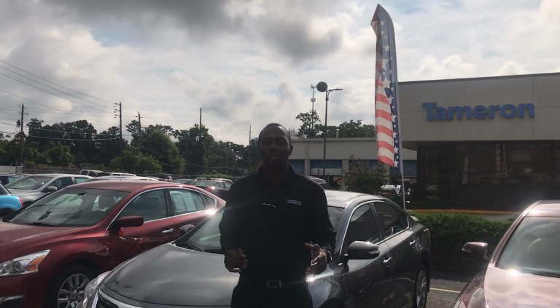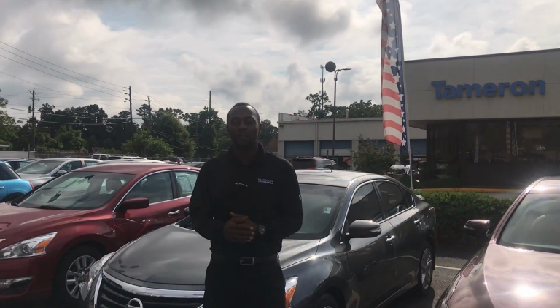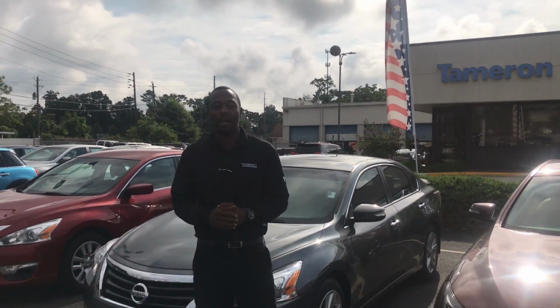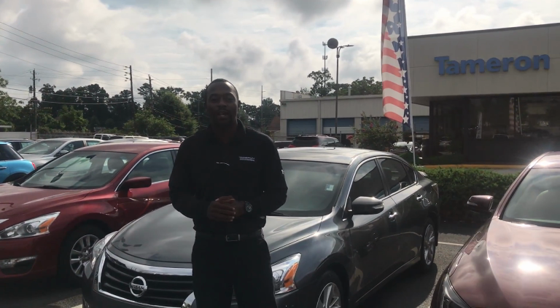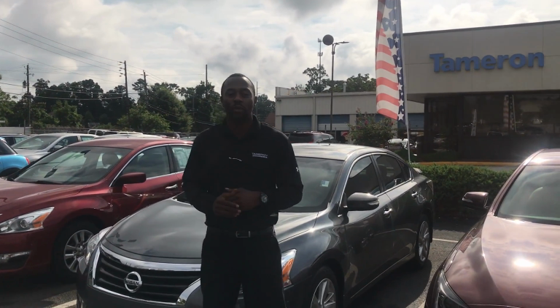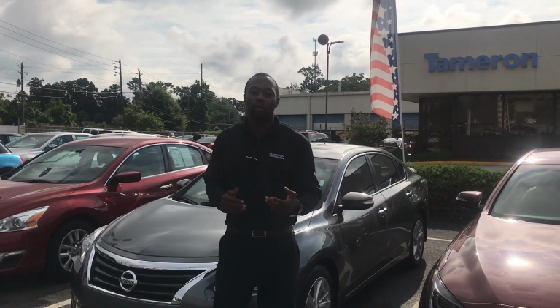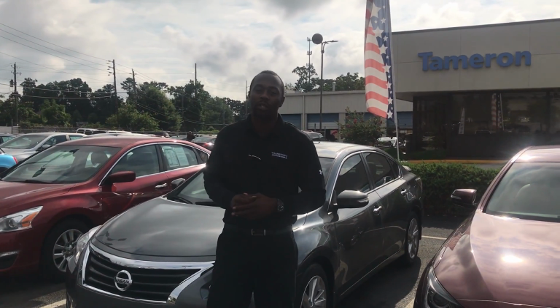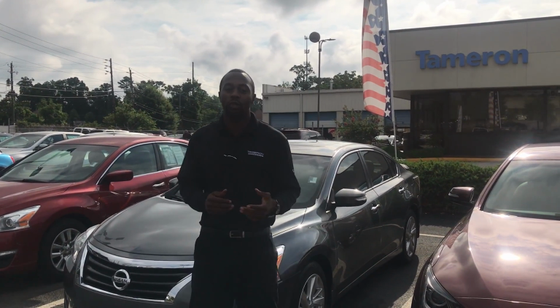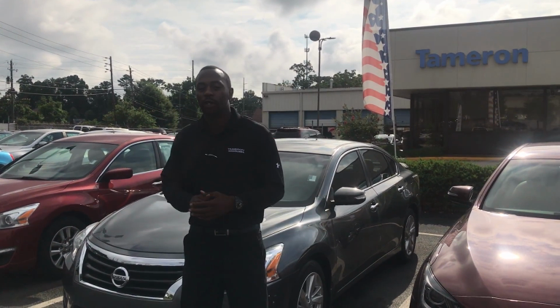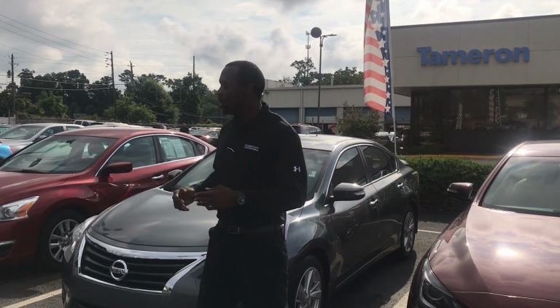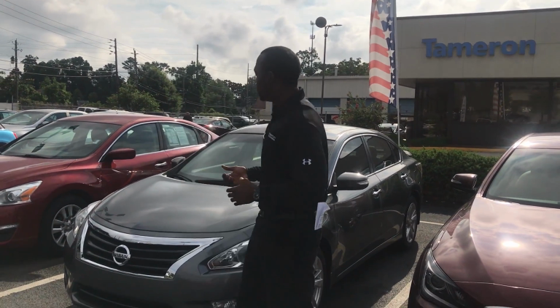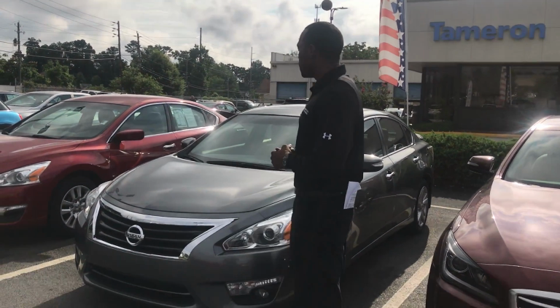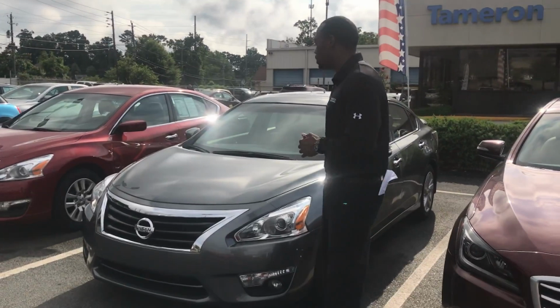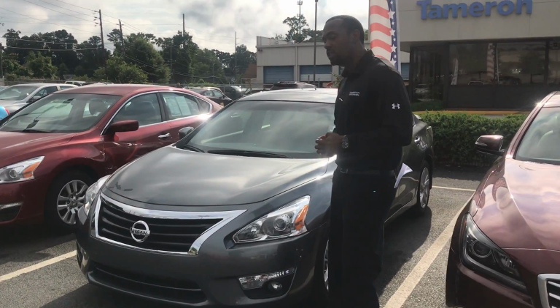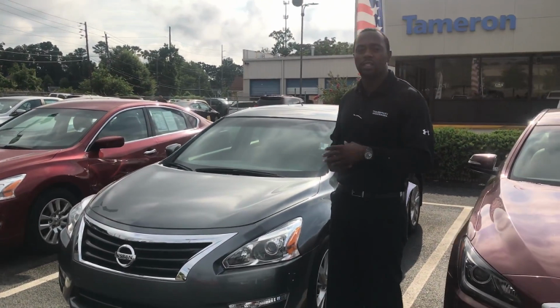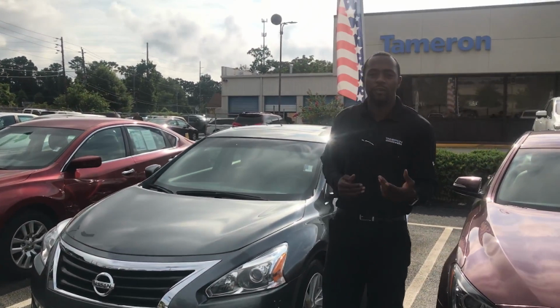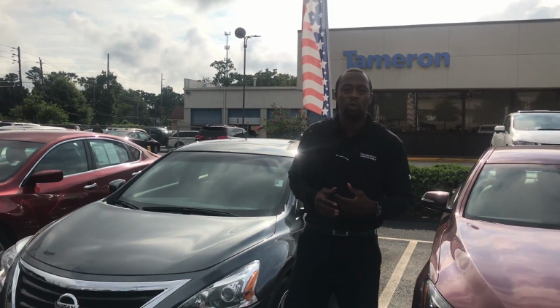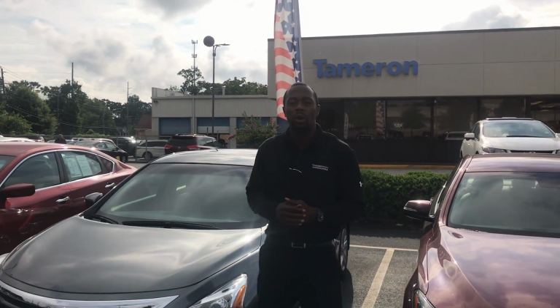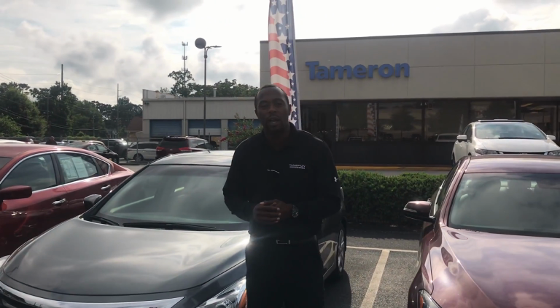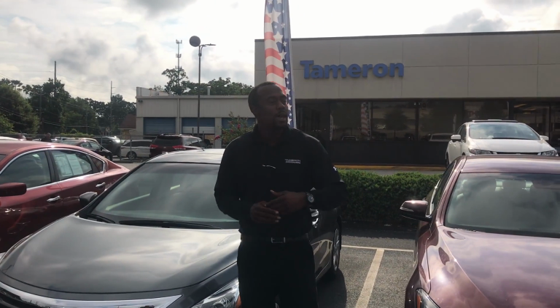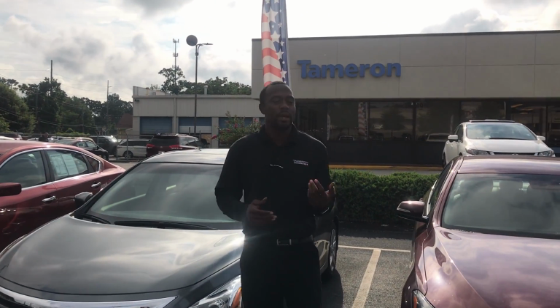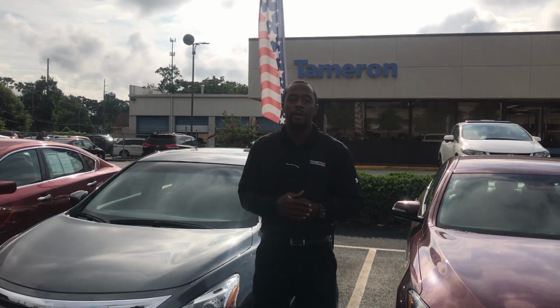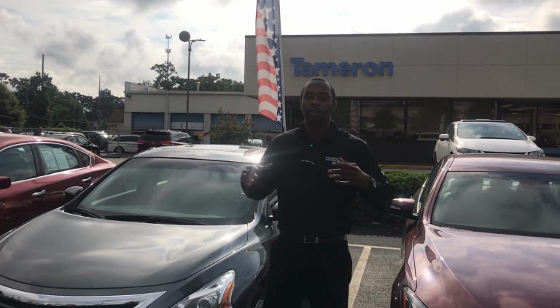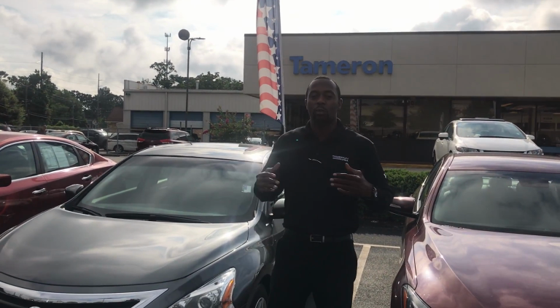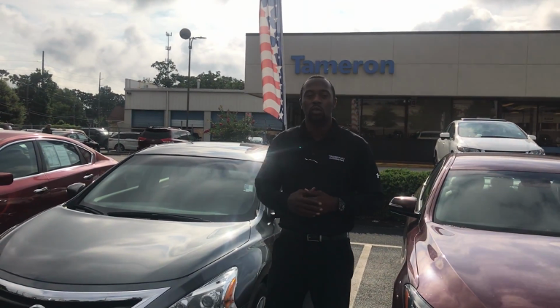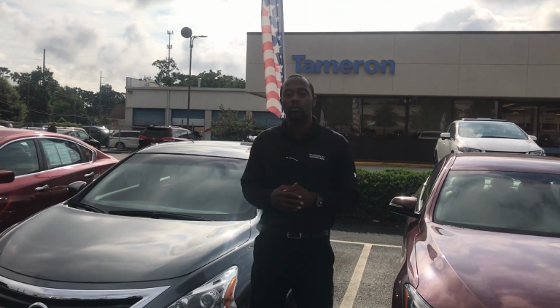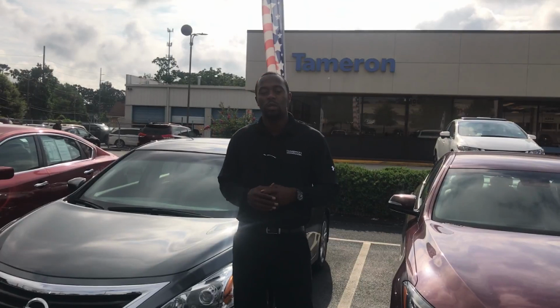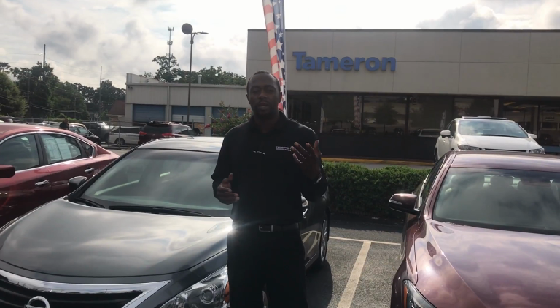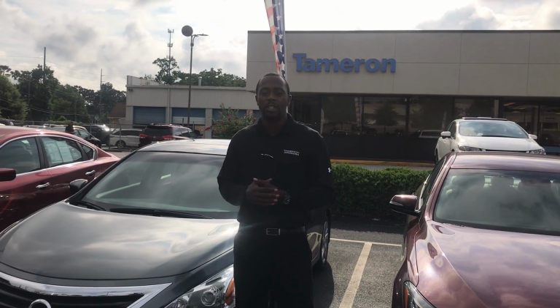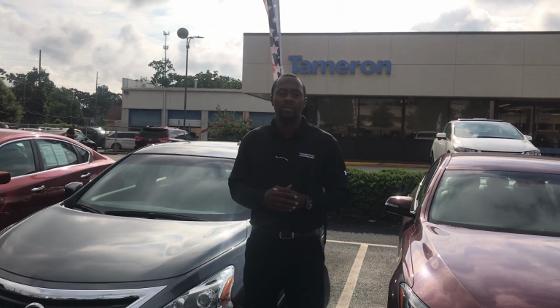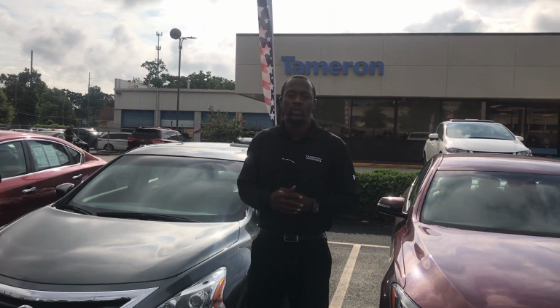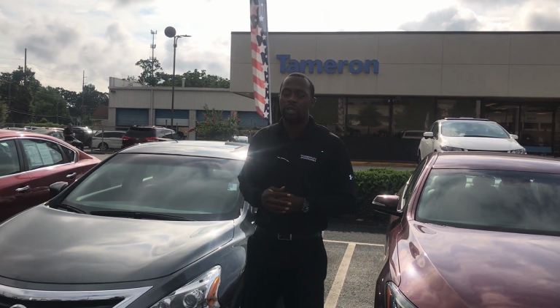Hey Julie, this is Pat Dyer here at Tamron. I want to thank you for inquiring about this beautiful 2015 Nissan Altima. As you can see, this is the same video that you inquired about online. It has a bunch of features I would love to go over with you, but it's just not enough time in this short video.